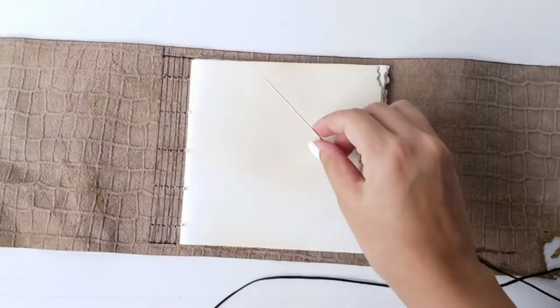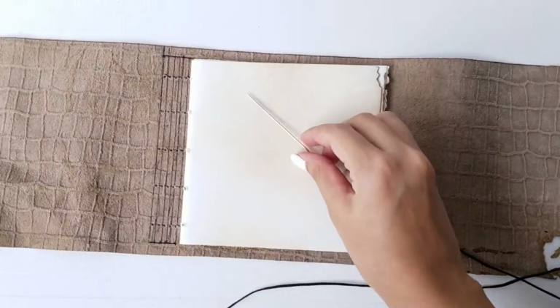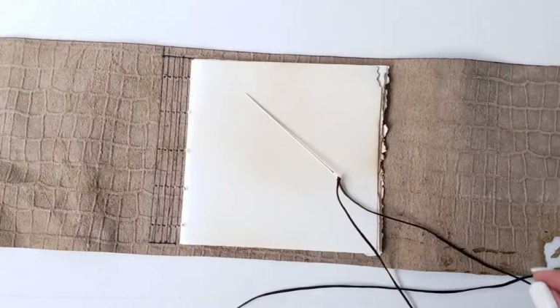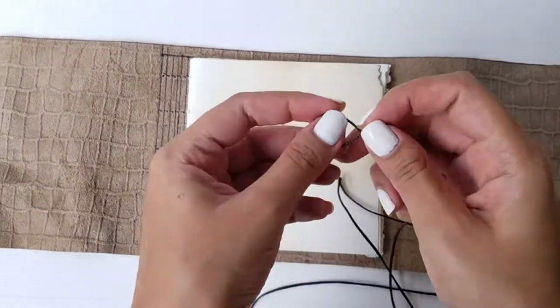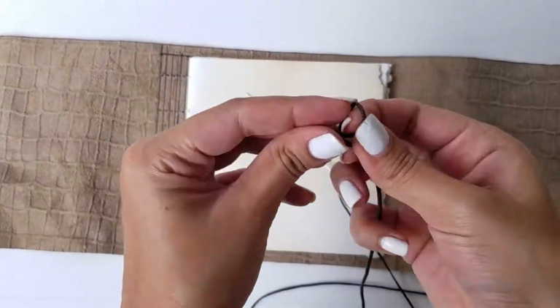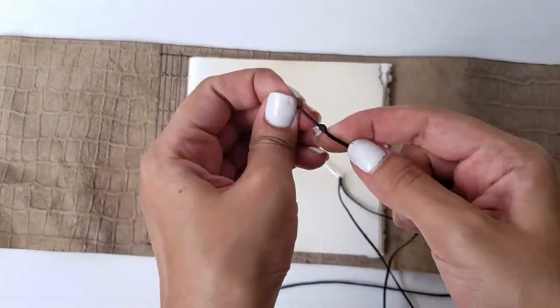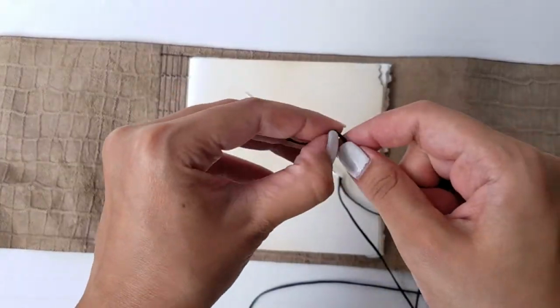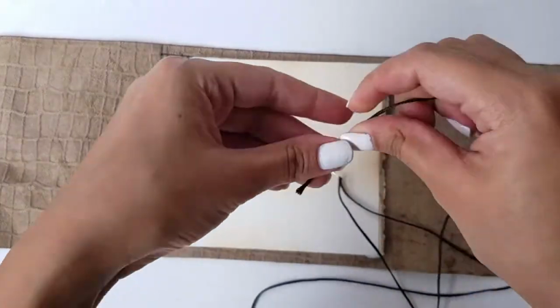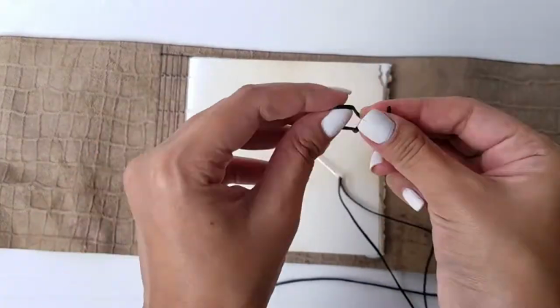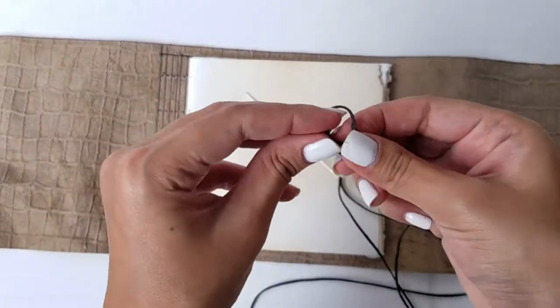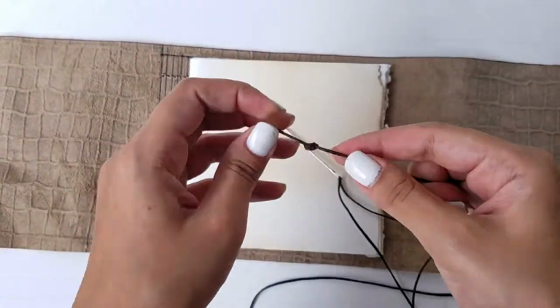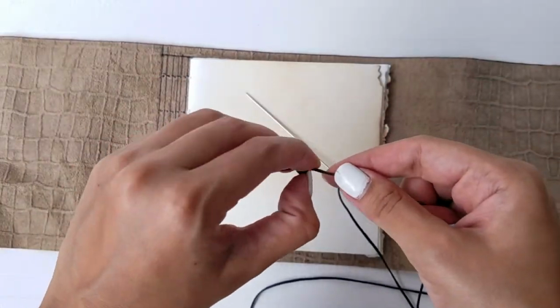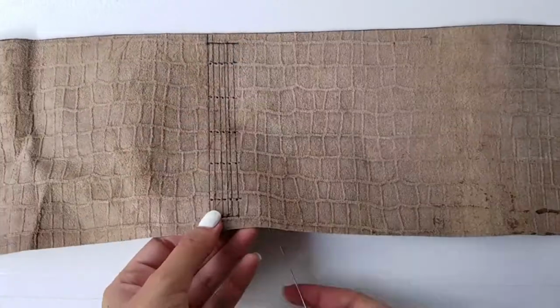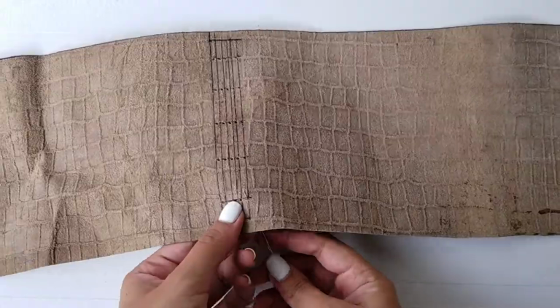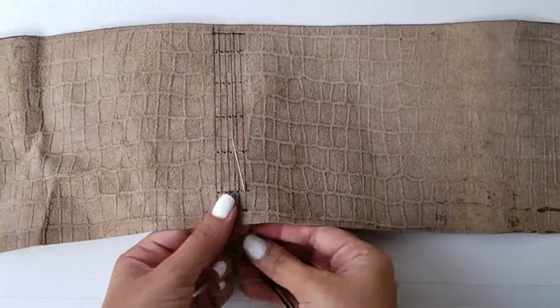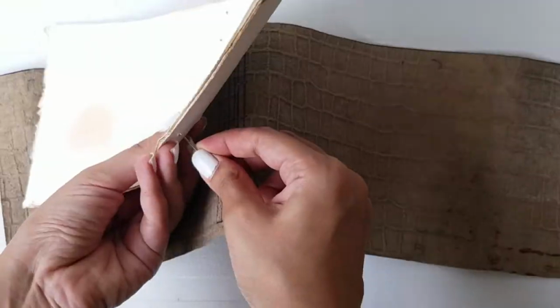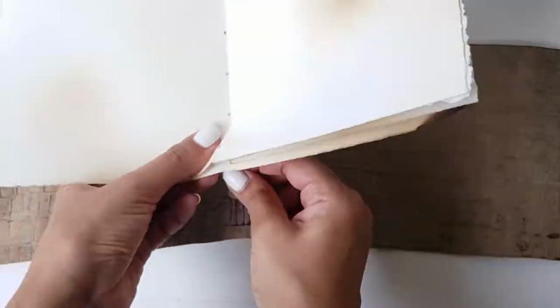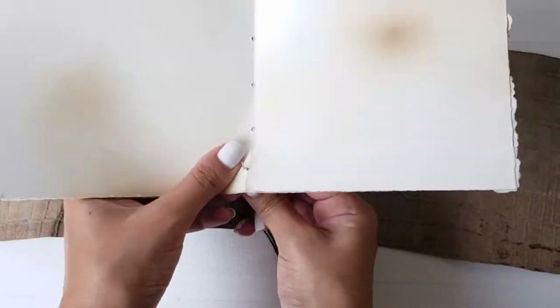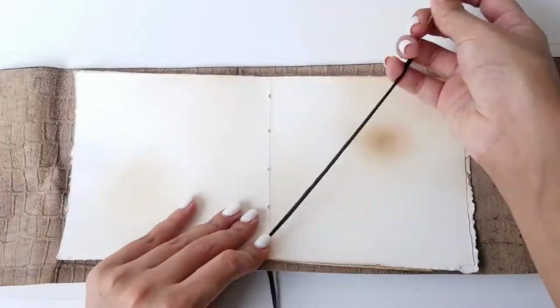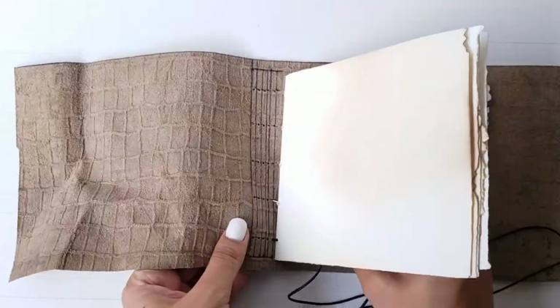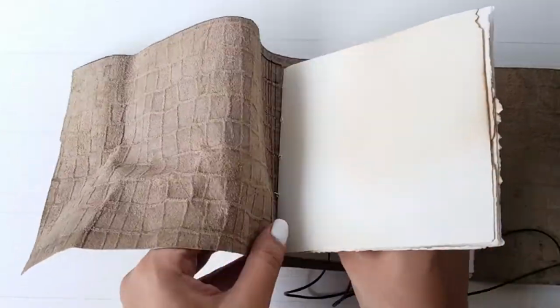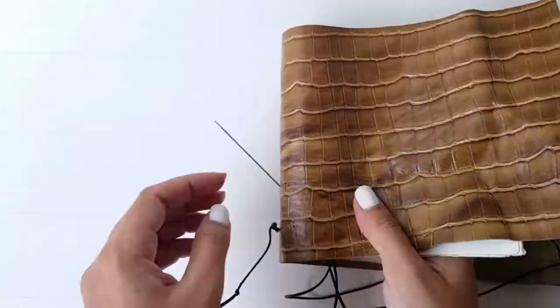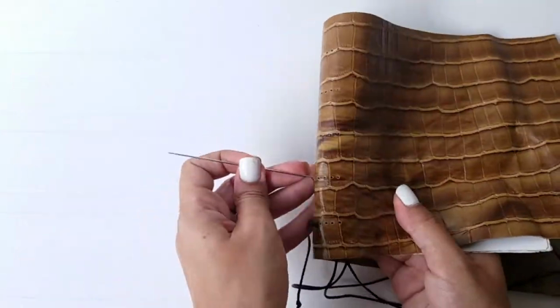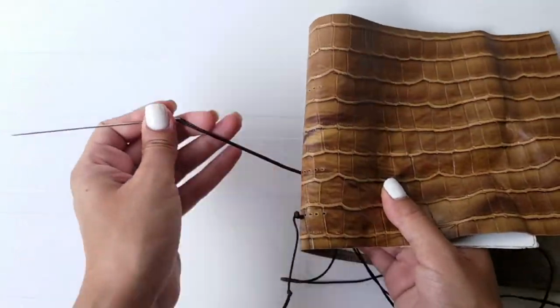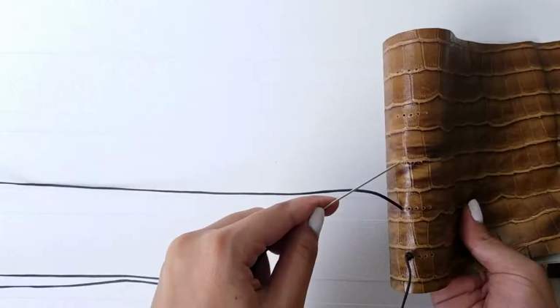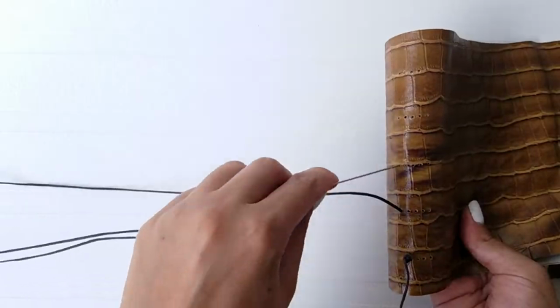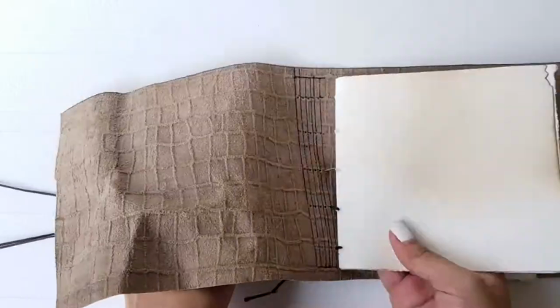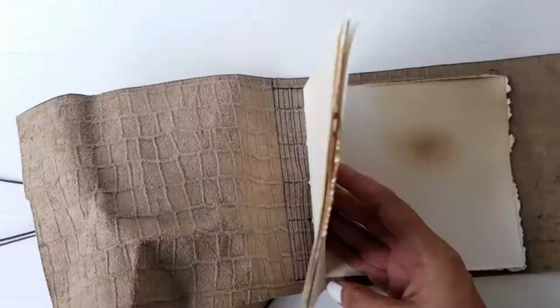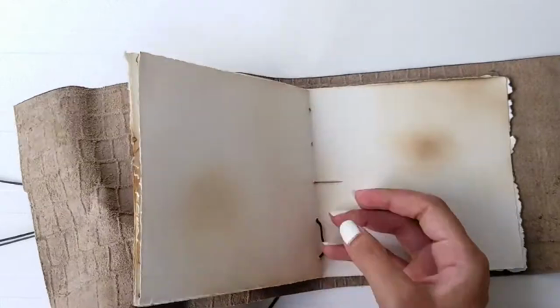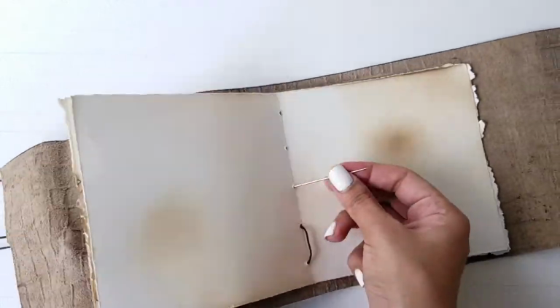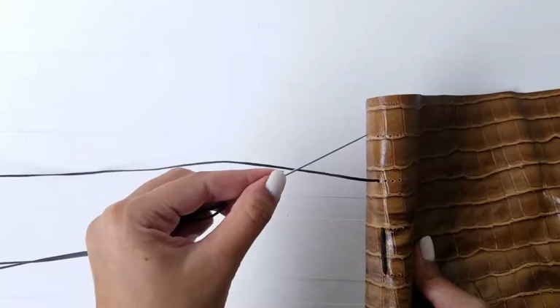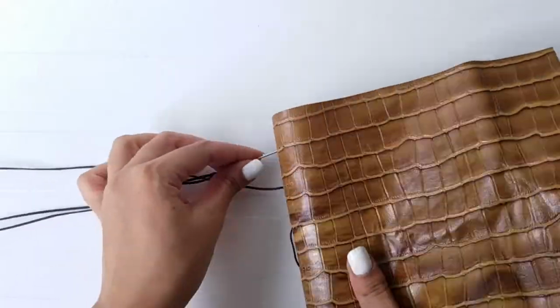Take a needle and yarn and secure the end of the yarn with a knot. Insert it through the bottom right corner and work your way up and down through the alternate holes for the first booklet.